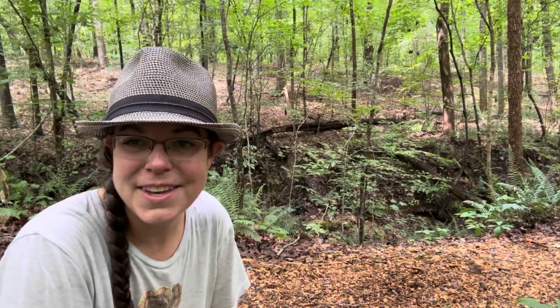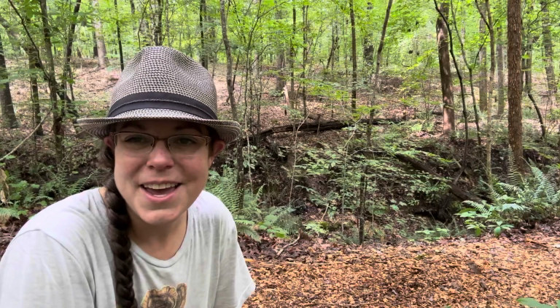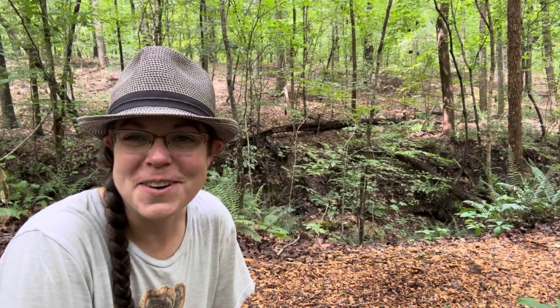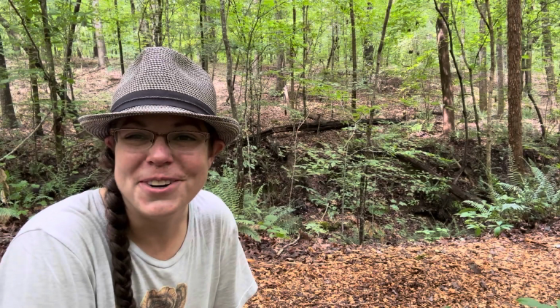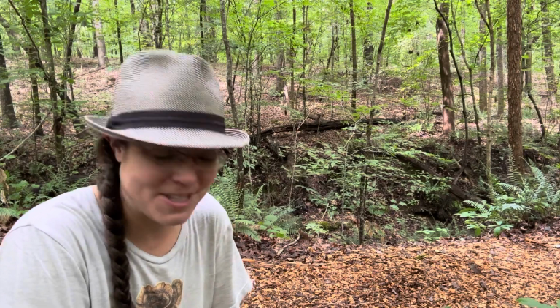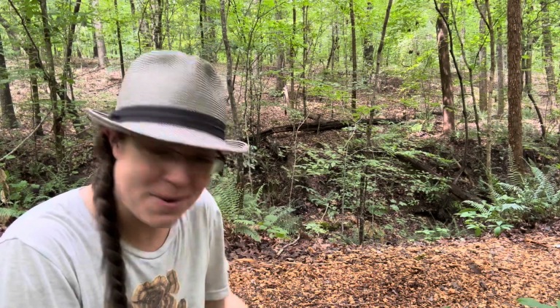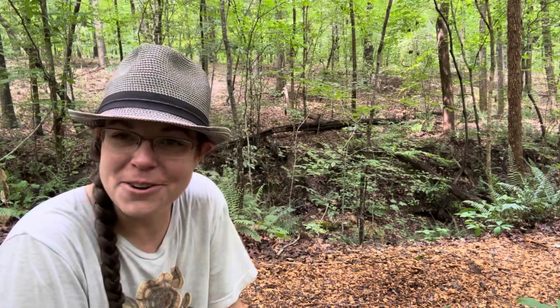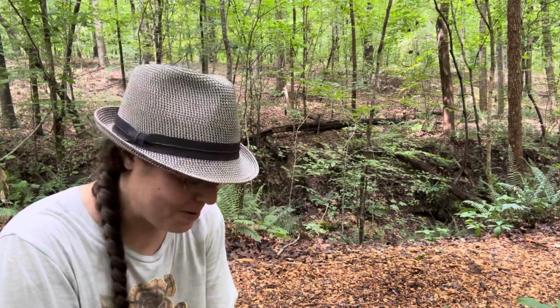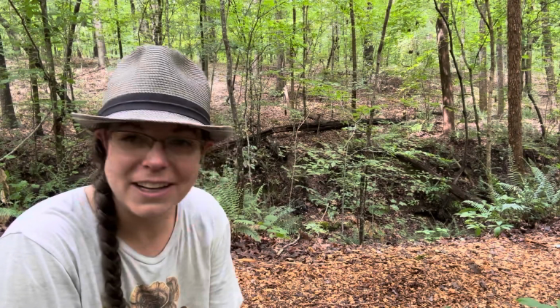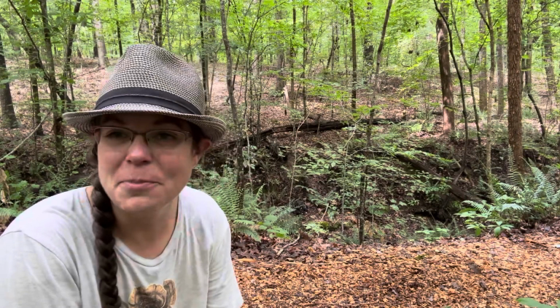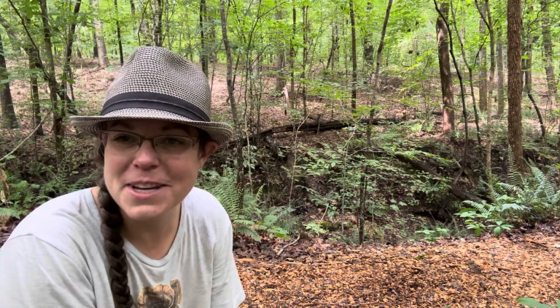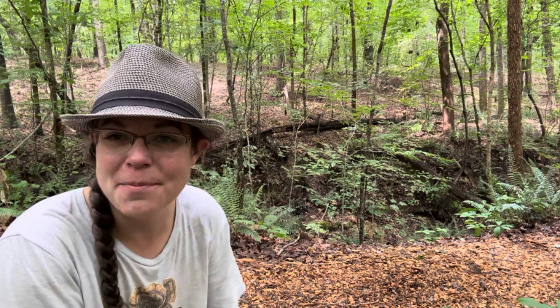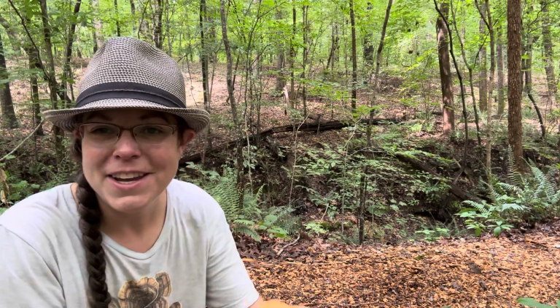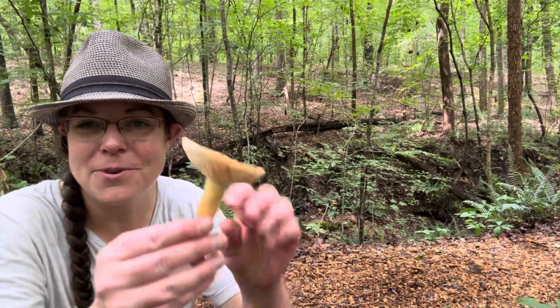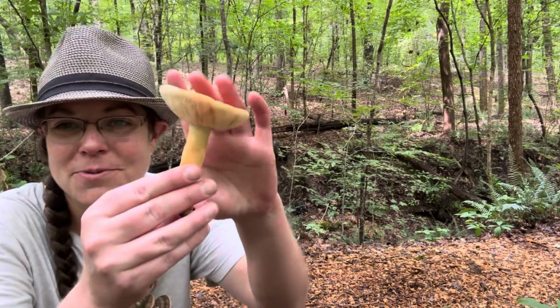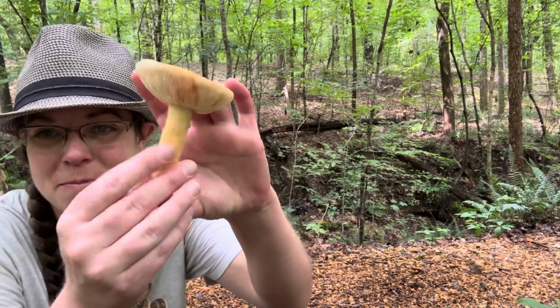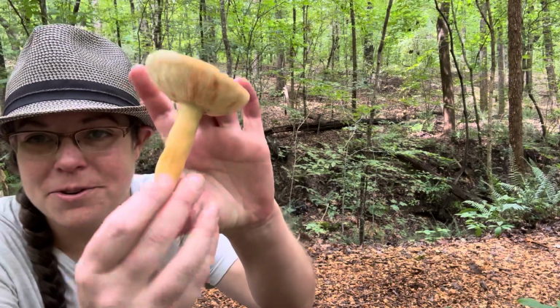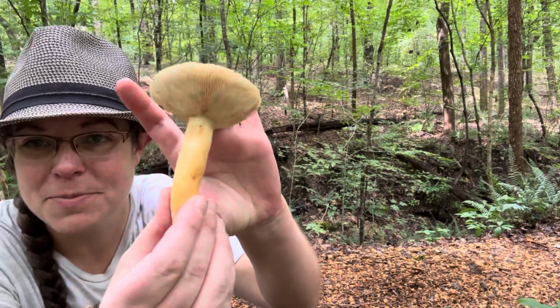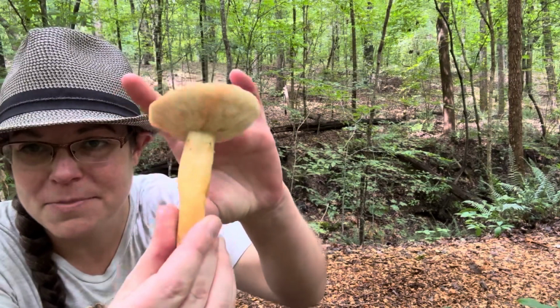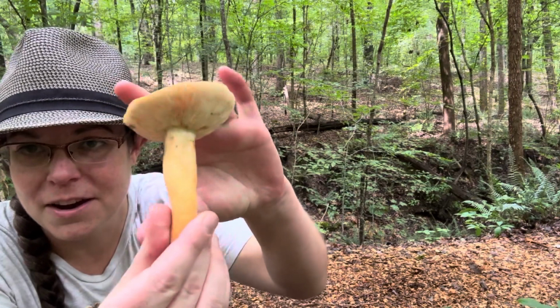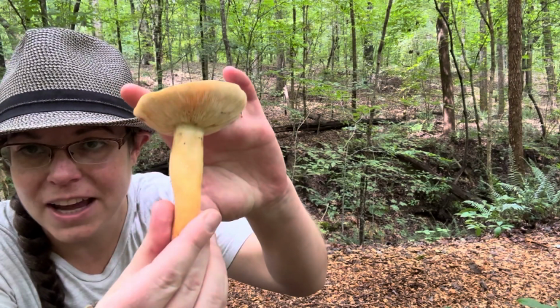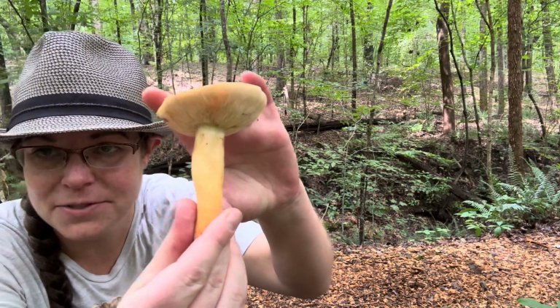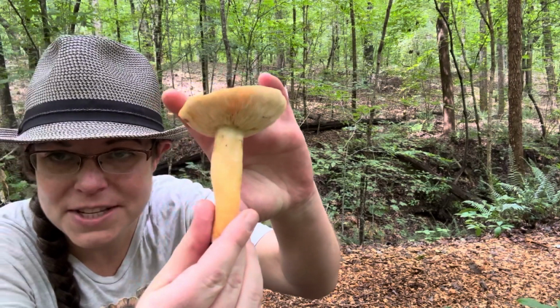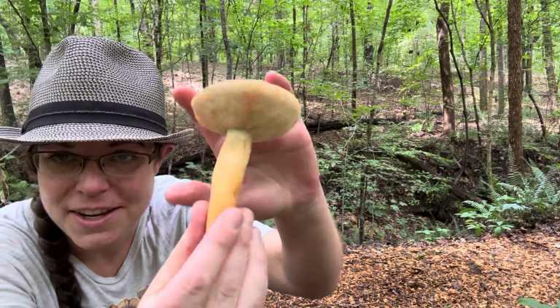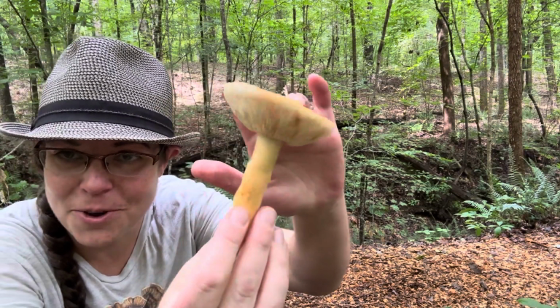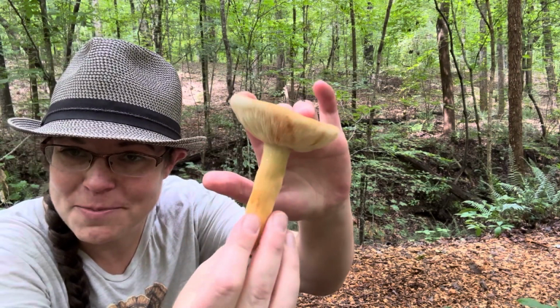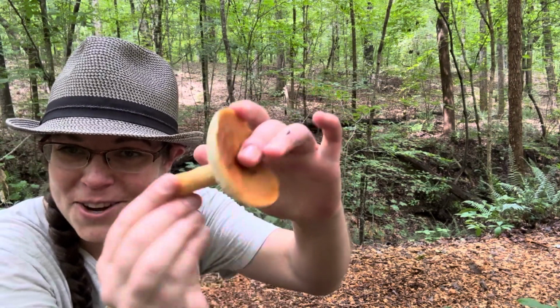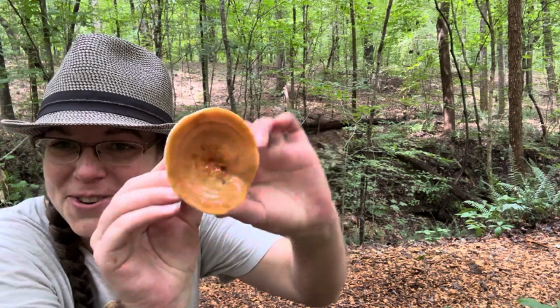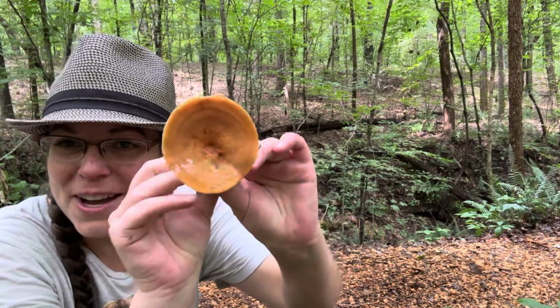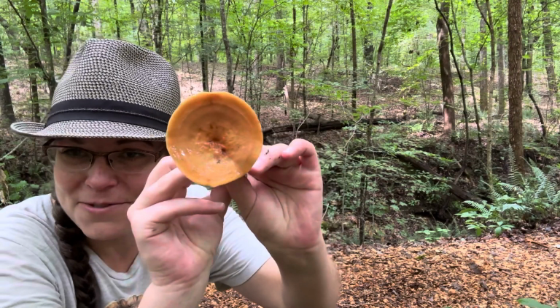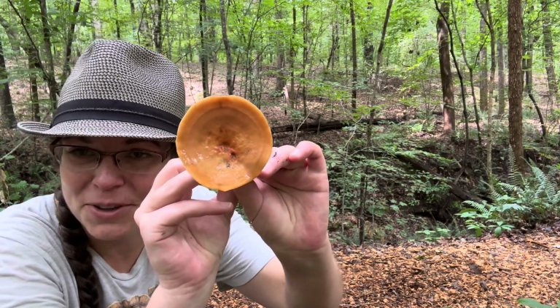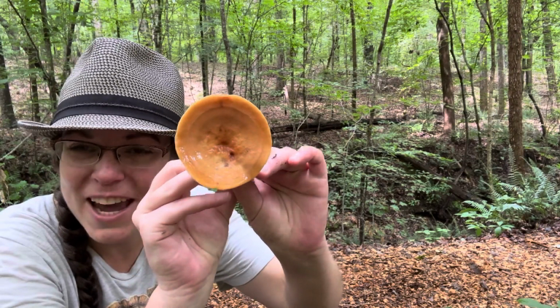Hey mushroom nerds, it's Anna McHugh. I'm spending a little bit of time in the forest with a beautiful specimen of Lactifluis volimus, also known as the fish milky cap.